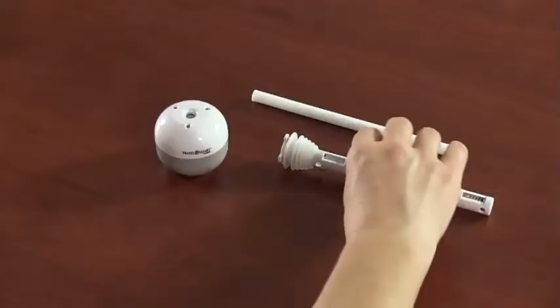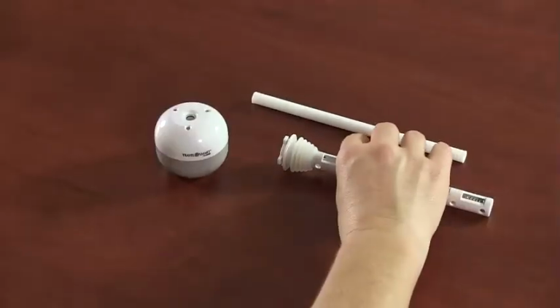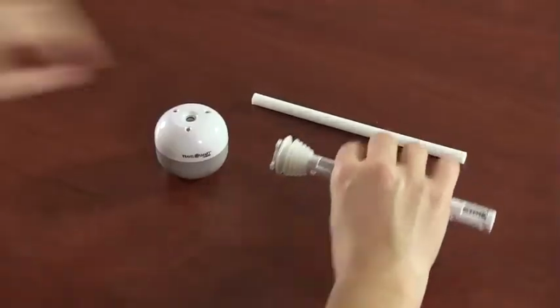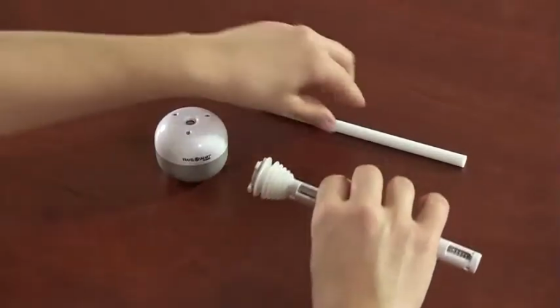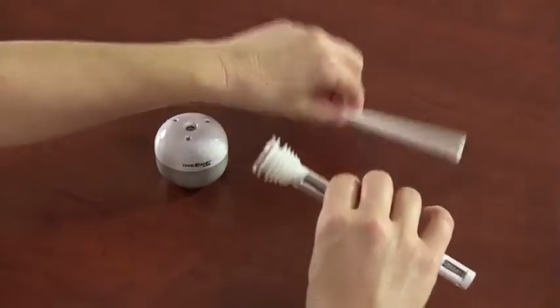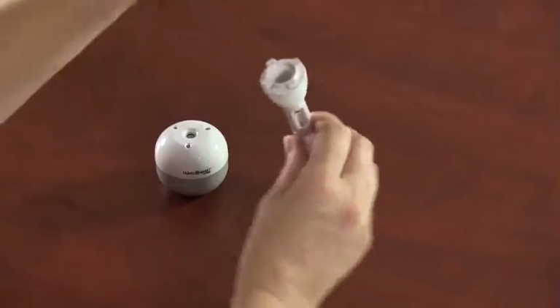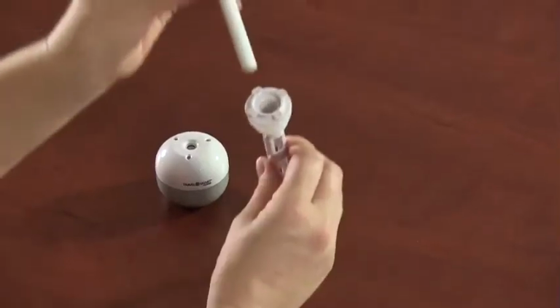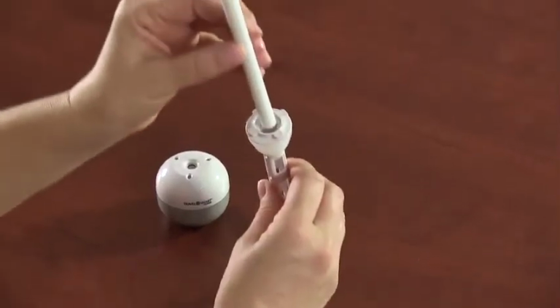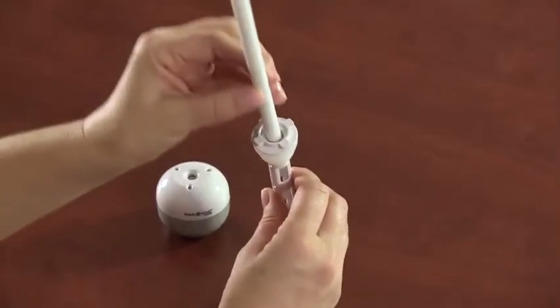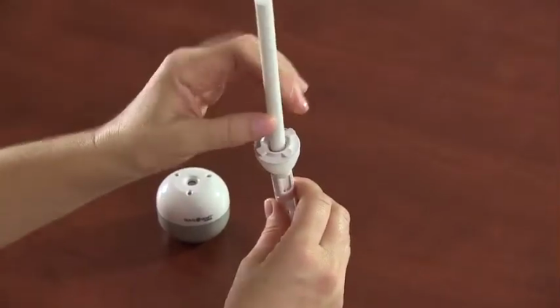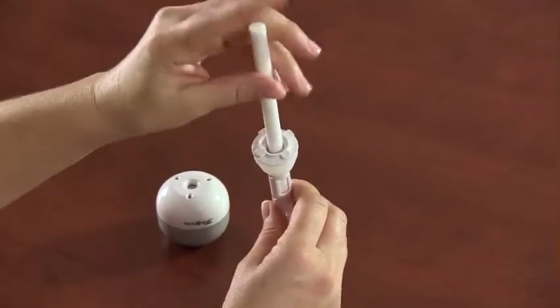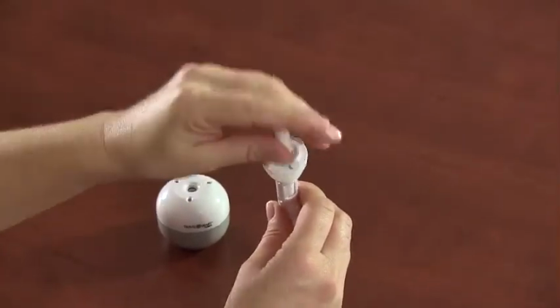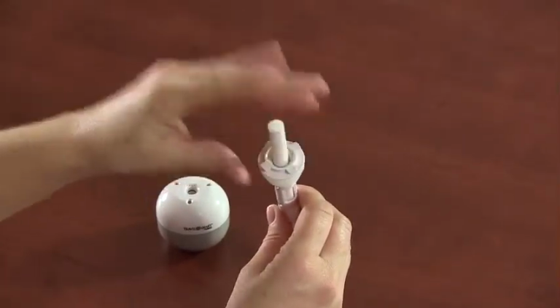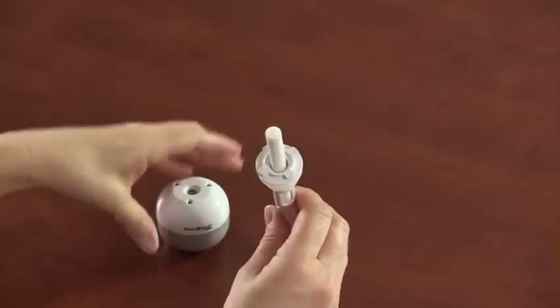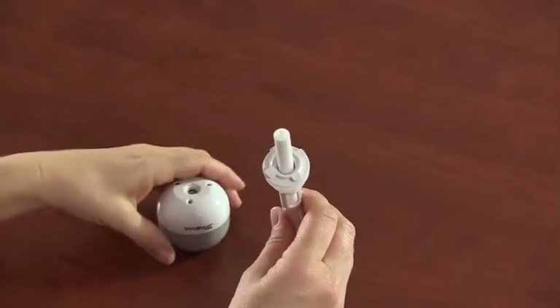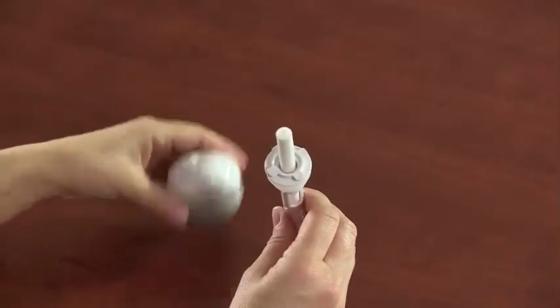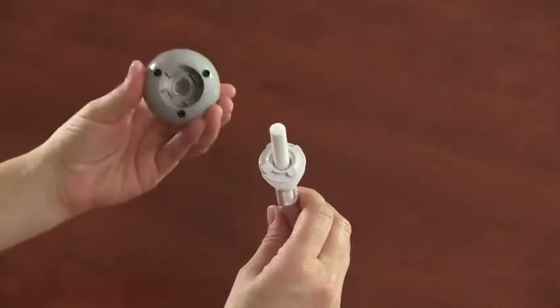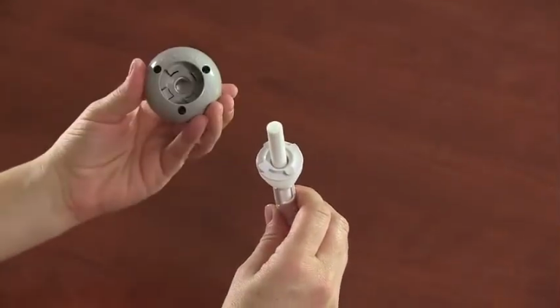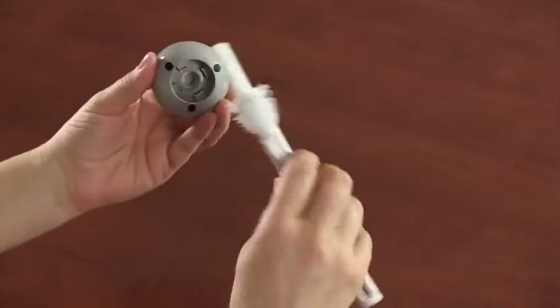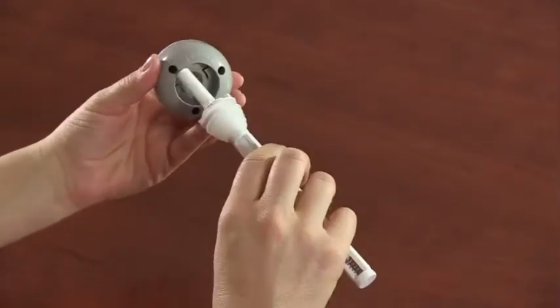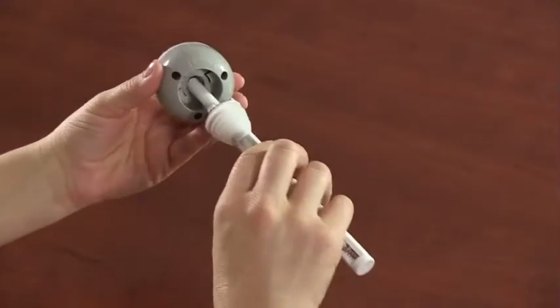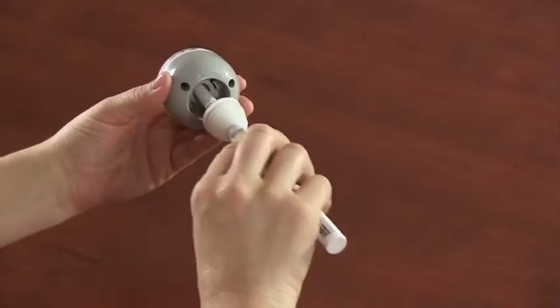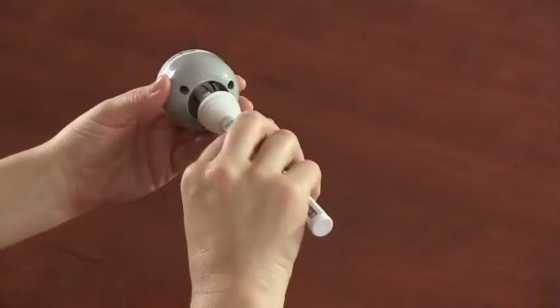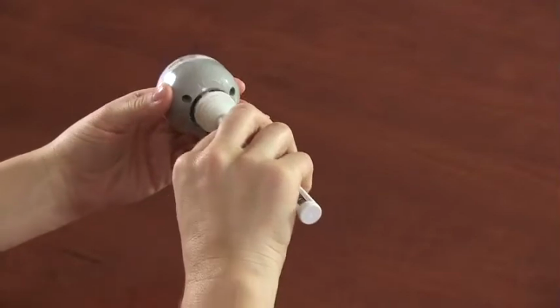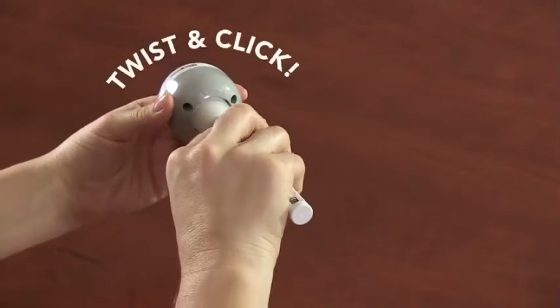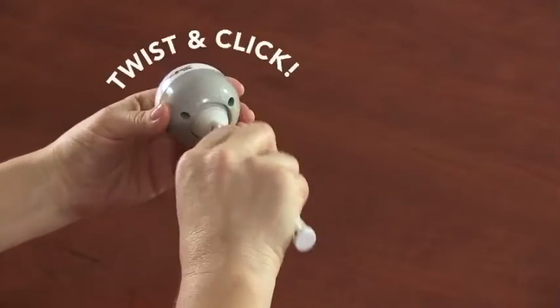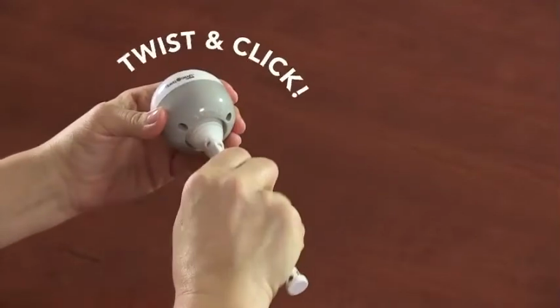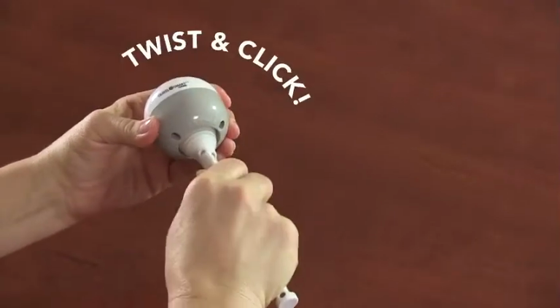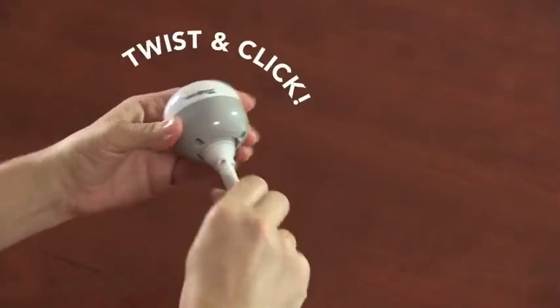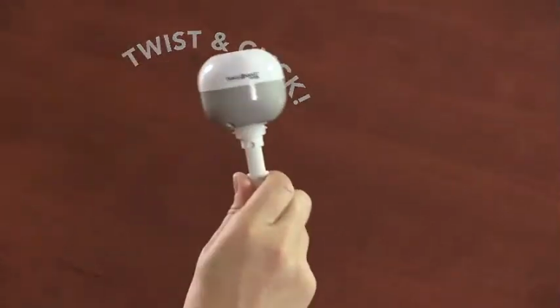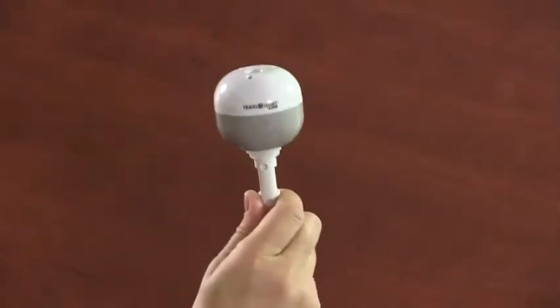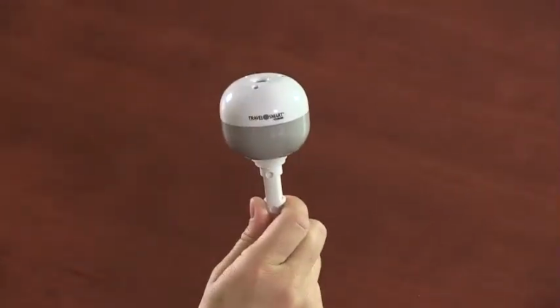To start, insert the wick into the wick holder. Align the tabs on the wick holder with the humidifier head. Insert and twist until you hear it click and lock into place.